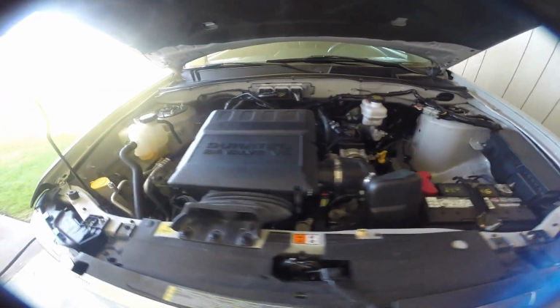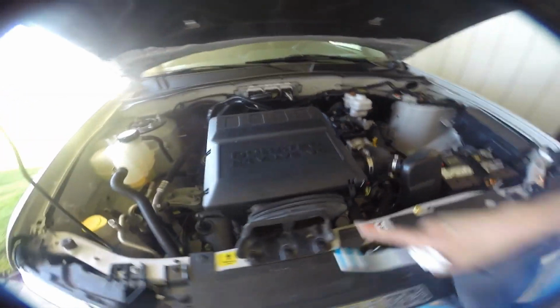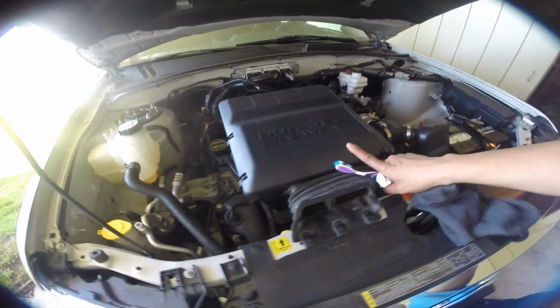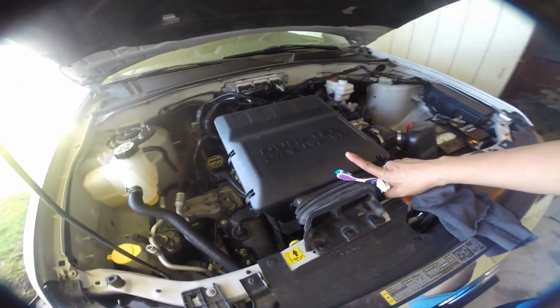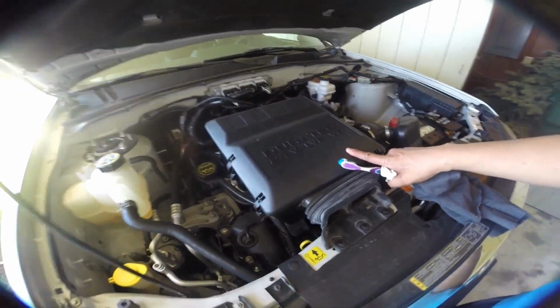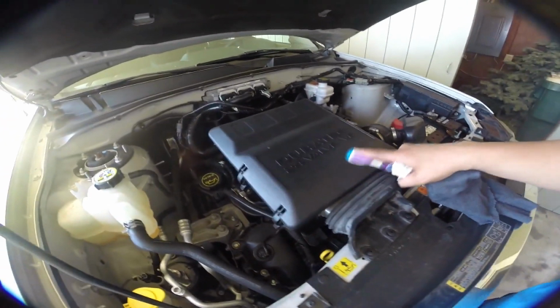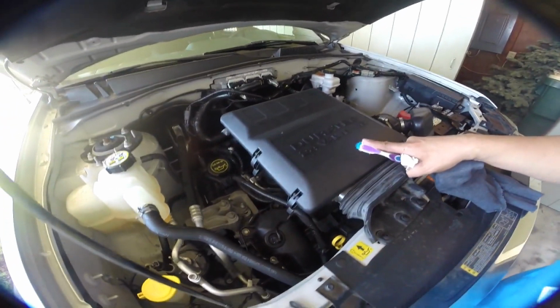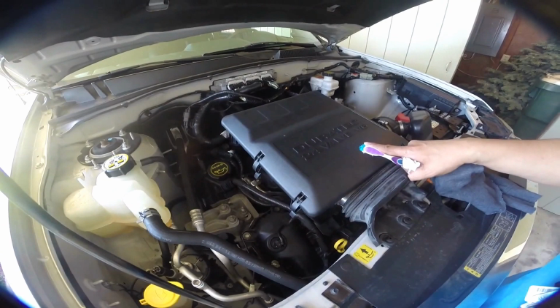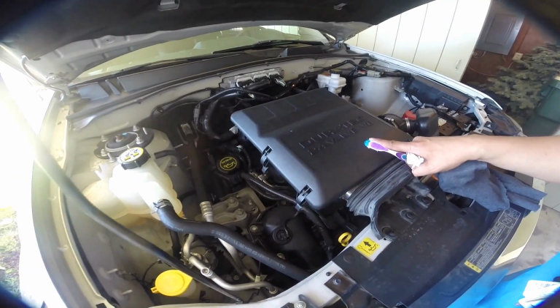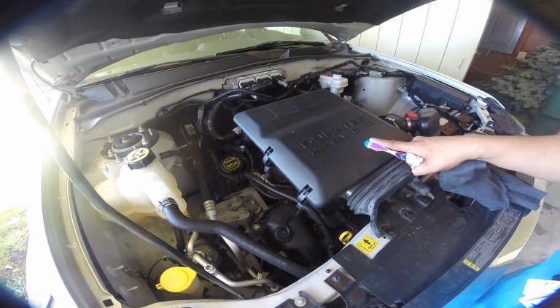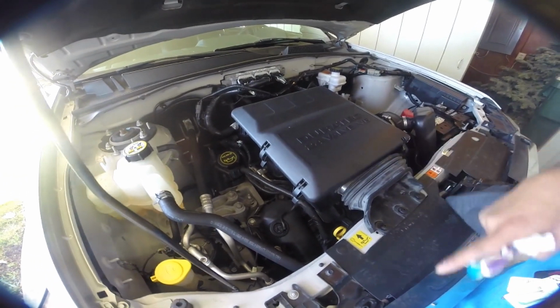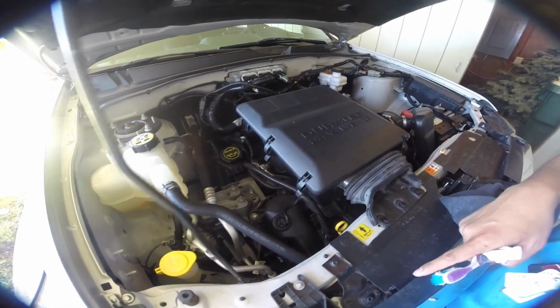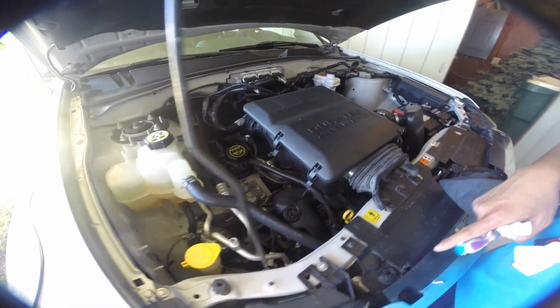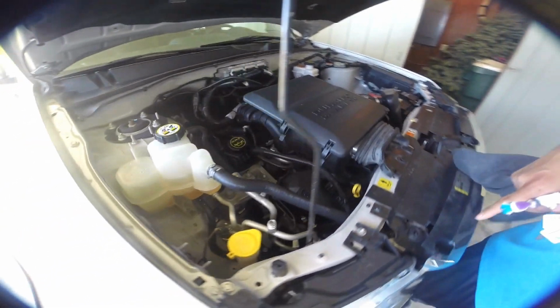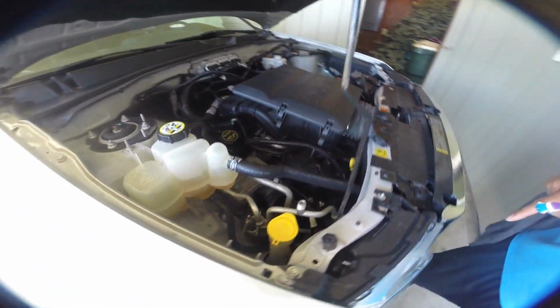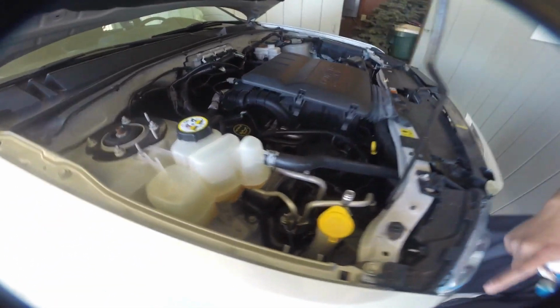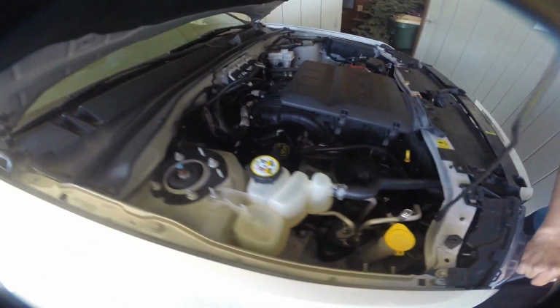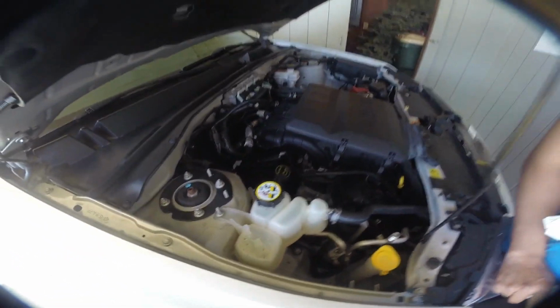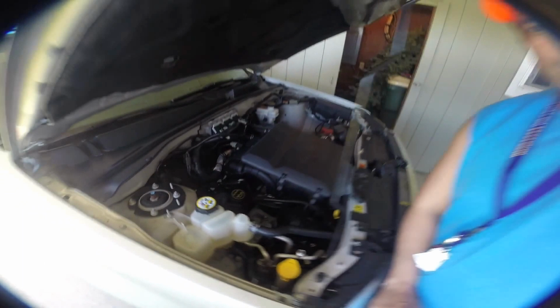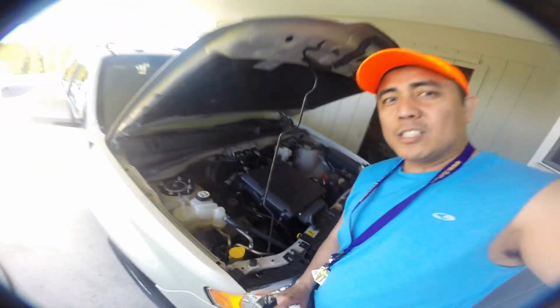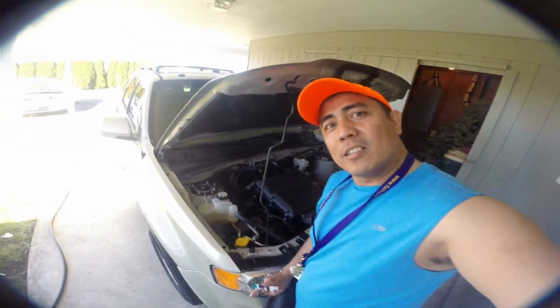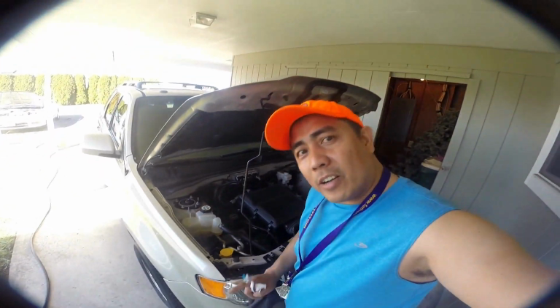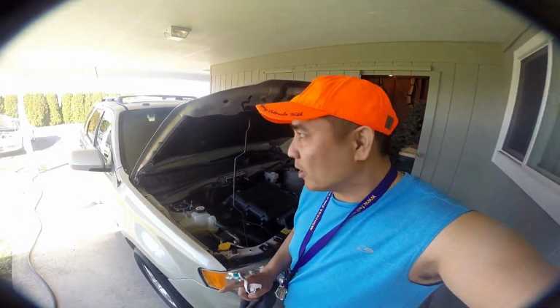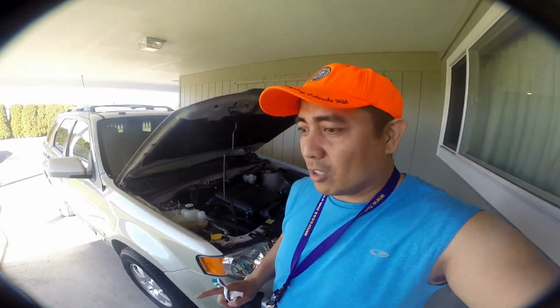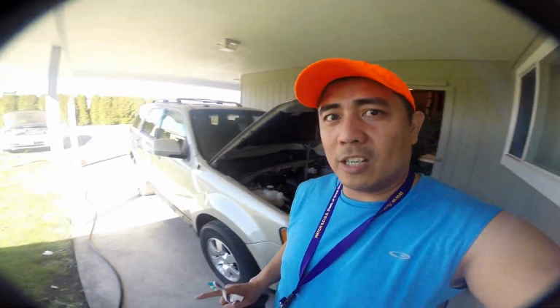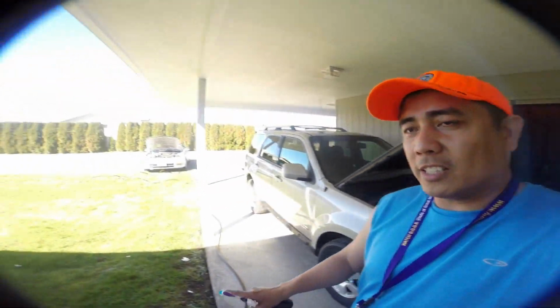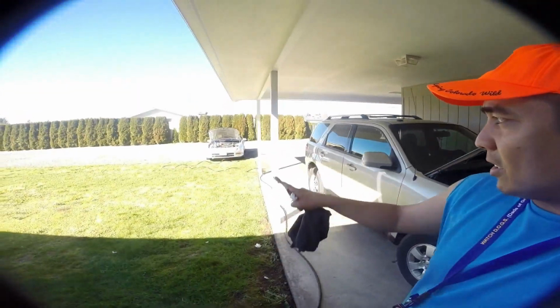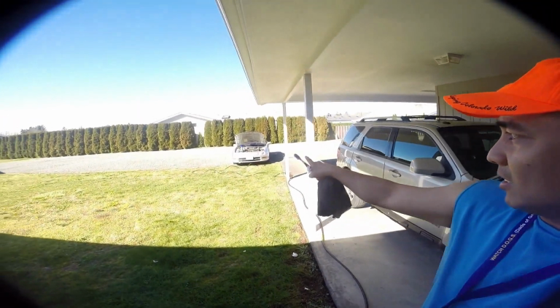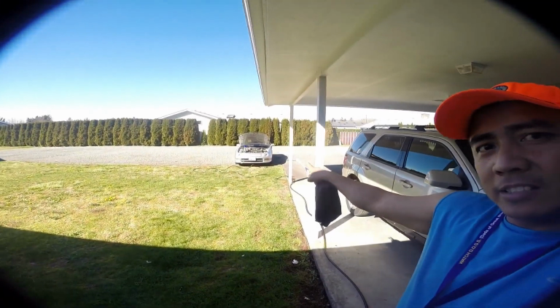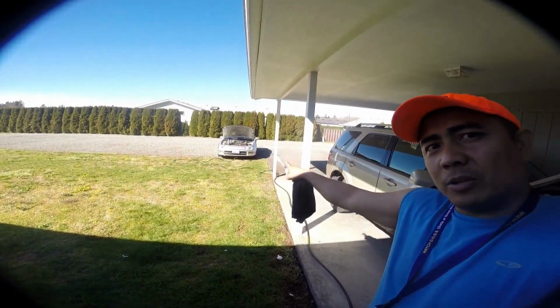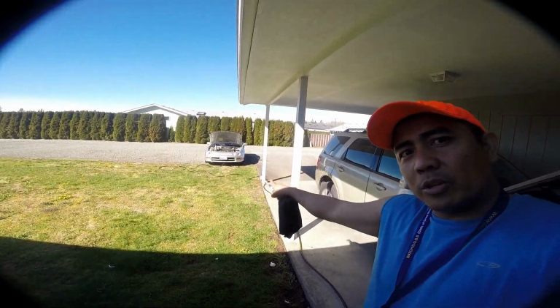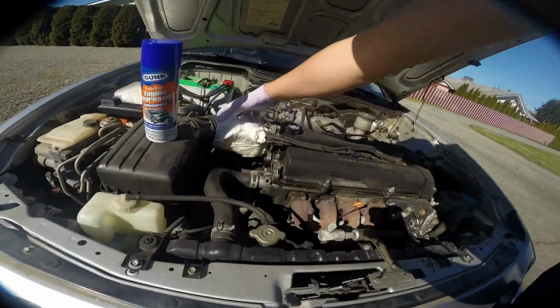Oh no, this is not the one — this is the V6 engine. Sorry guys, we didn't clean this one. We're going on the other side right there — that's the one we'll work on.